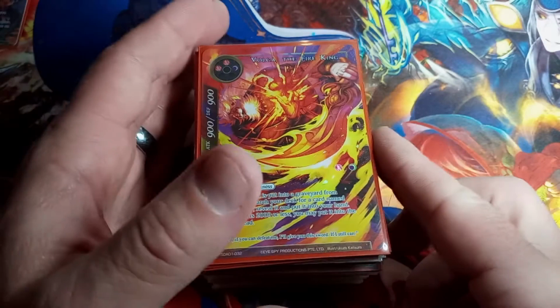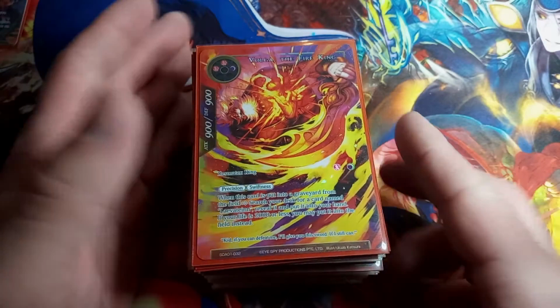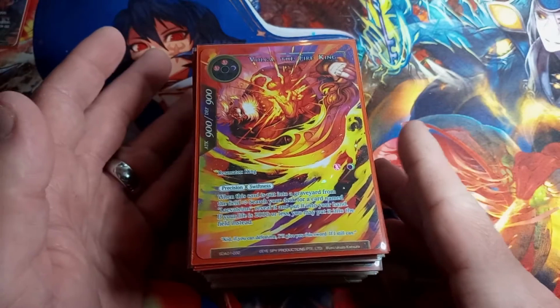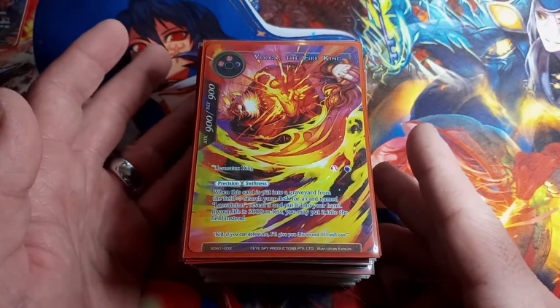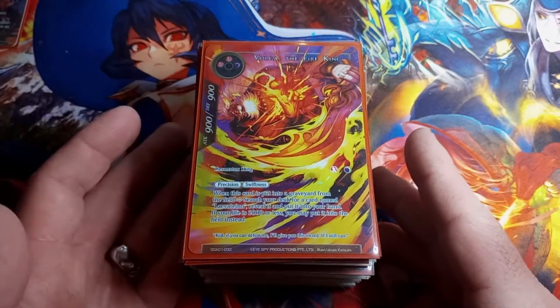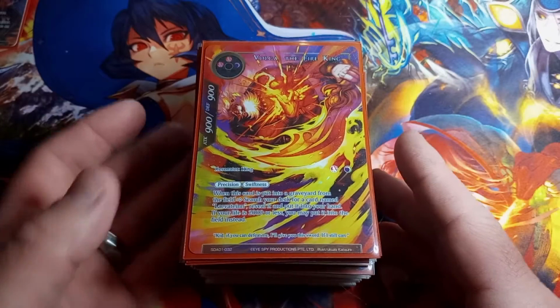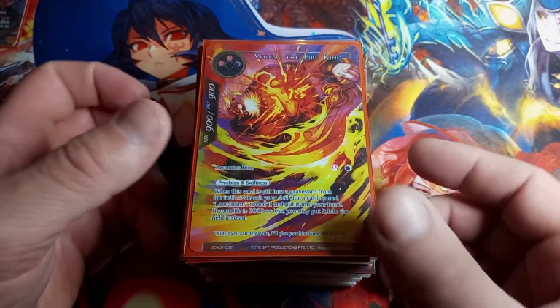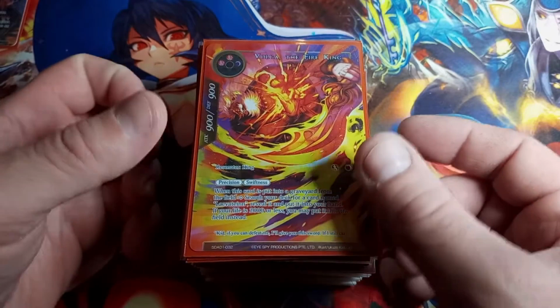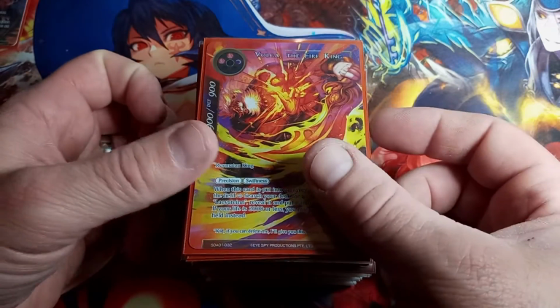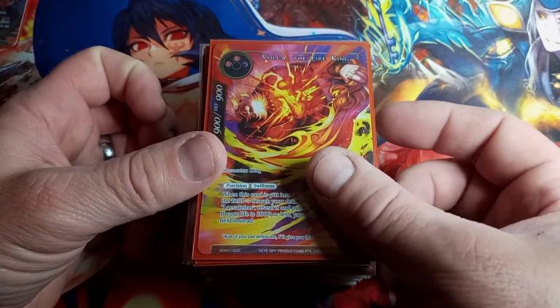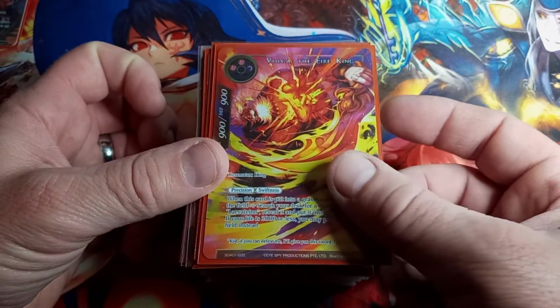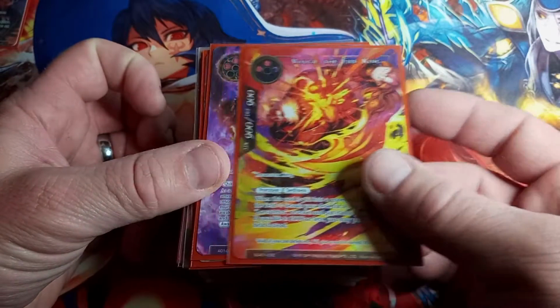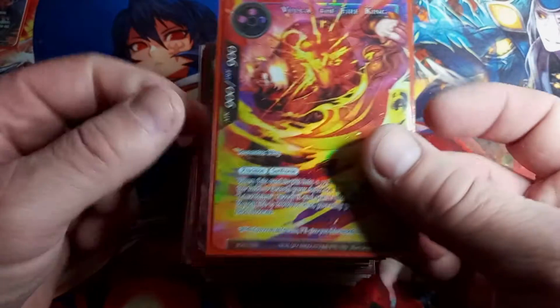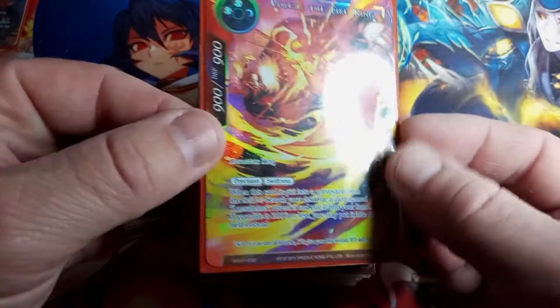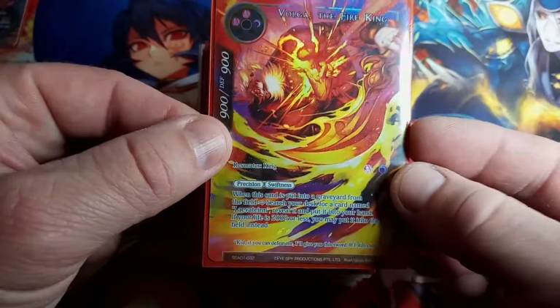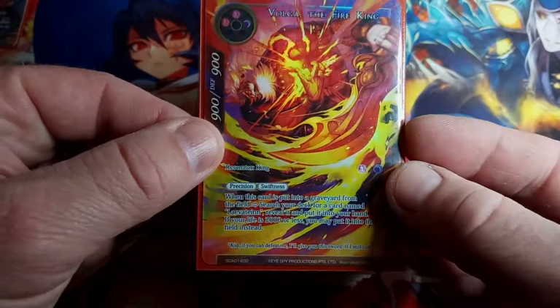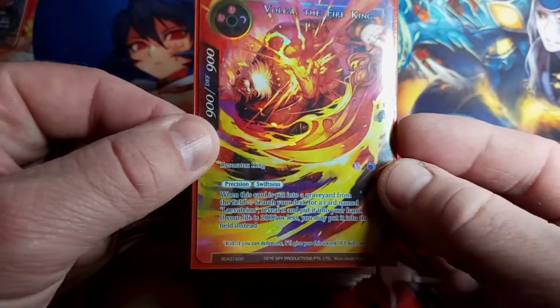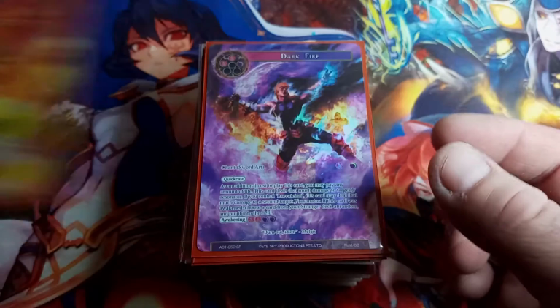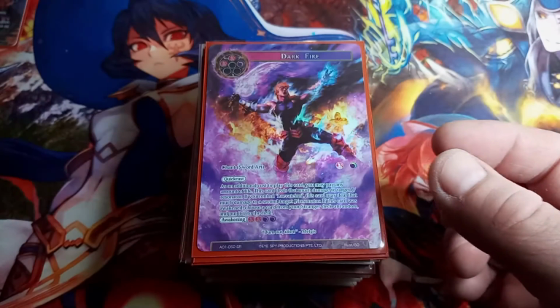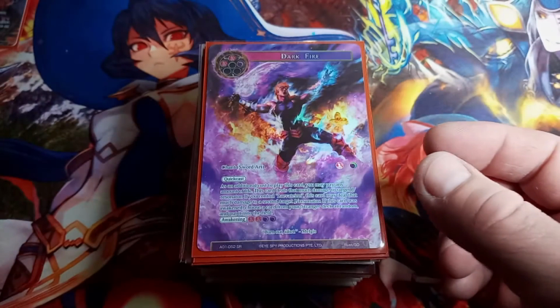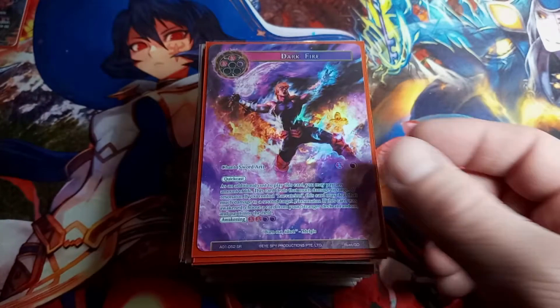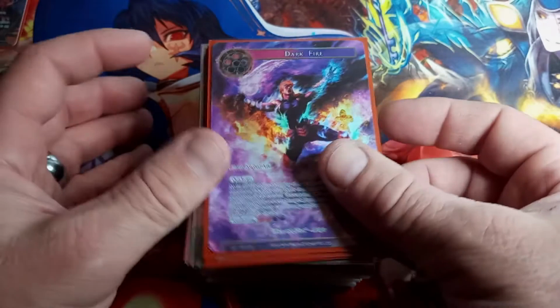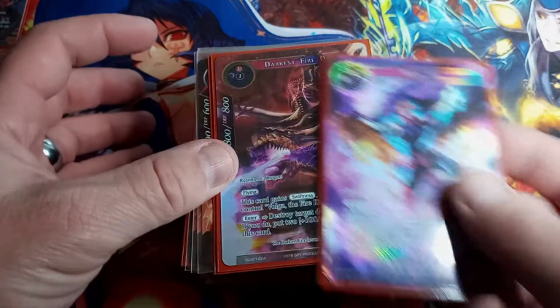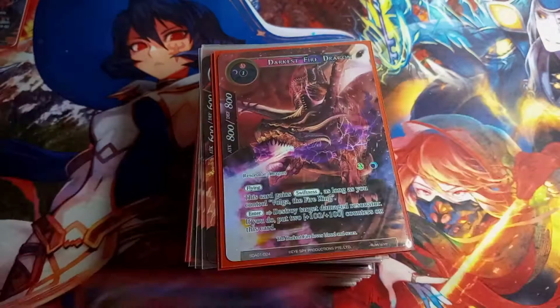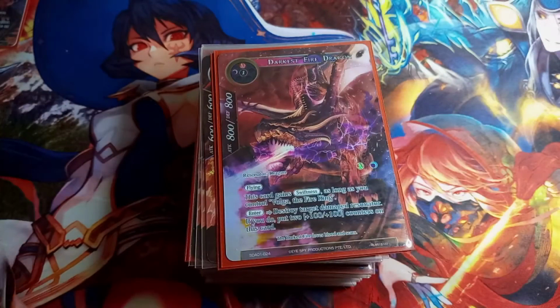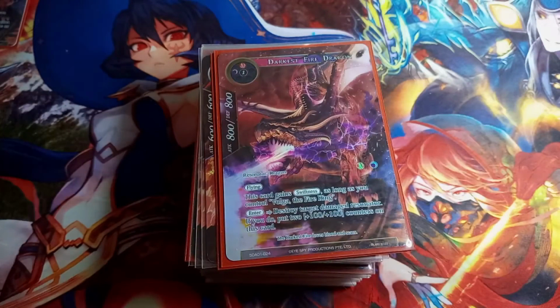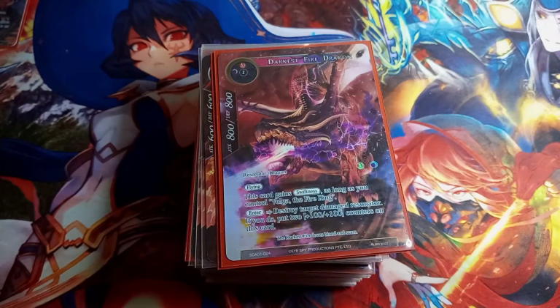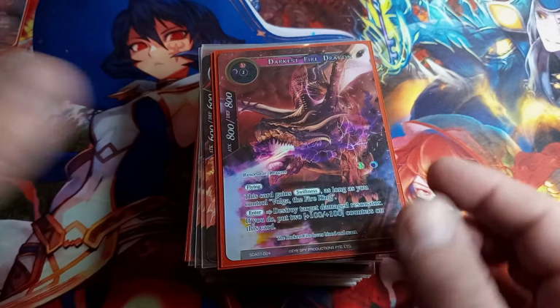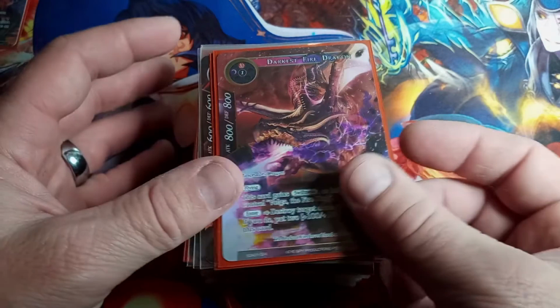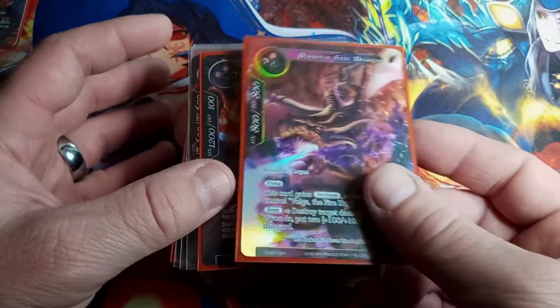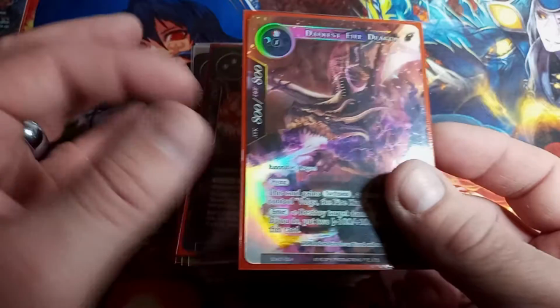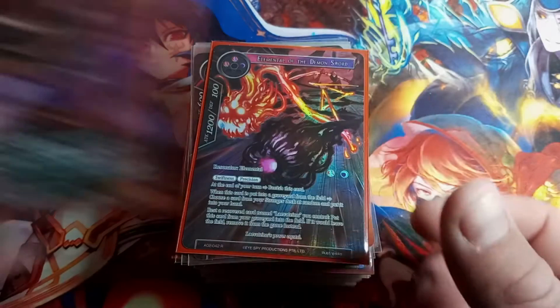Volga the Fire King, Starter Deck Alice Origin One, full art straight hollow — nothing too fancy. Same thing, Dark Fire — we've already seen you. Boom, let's see another dragon.